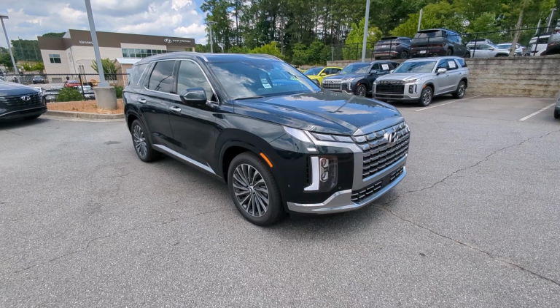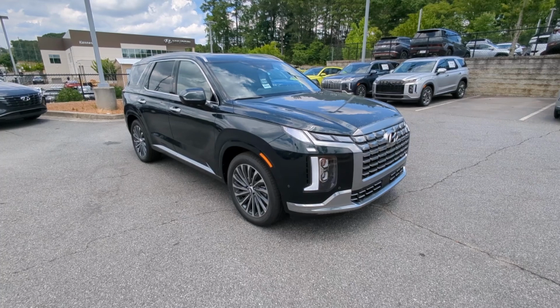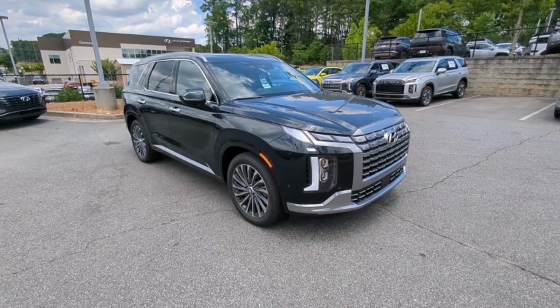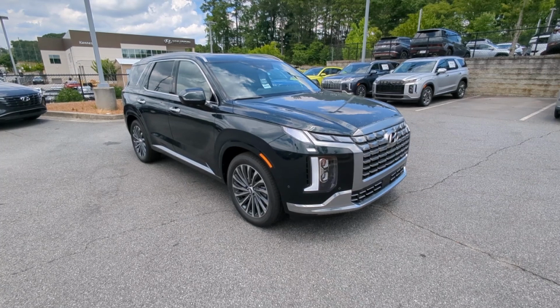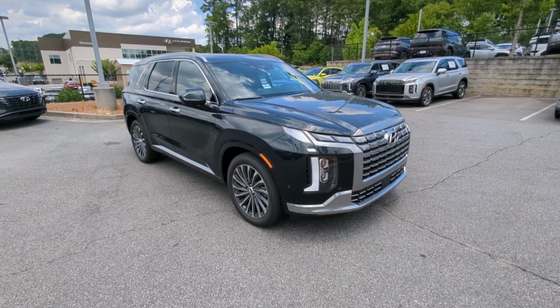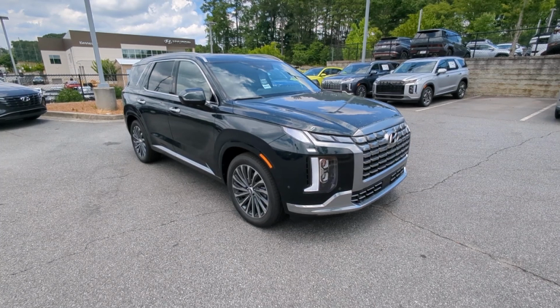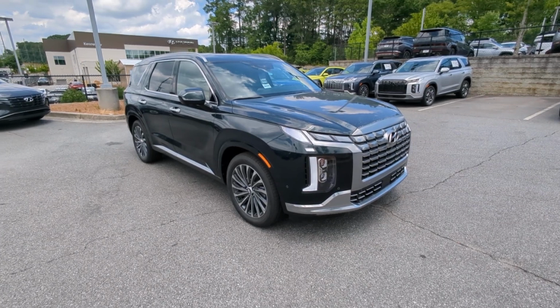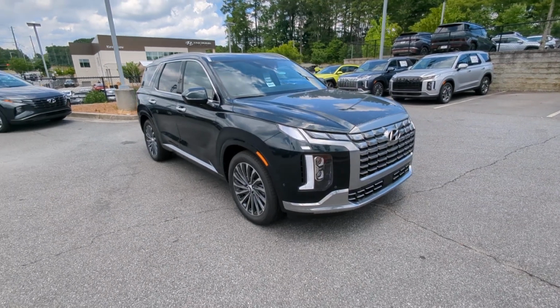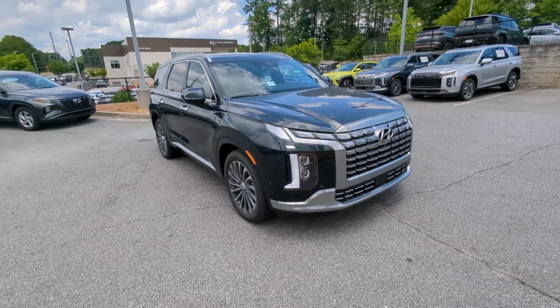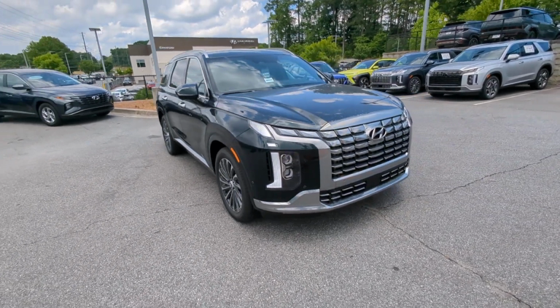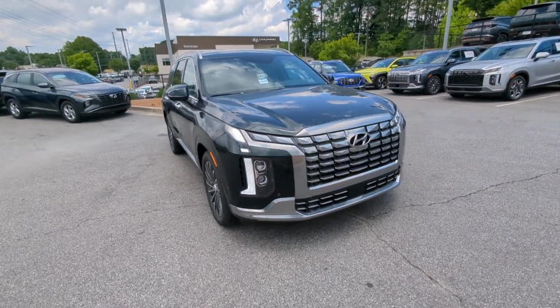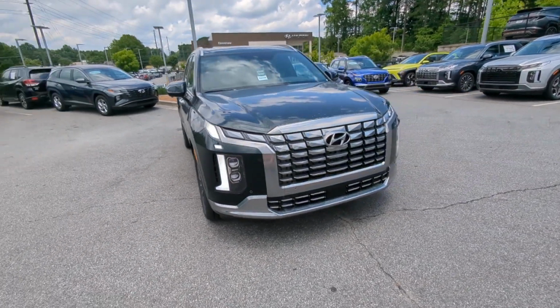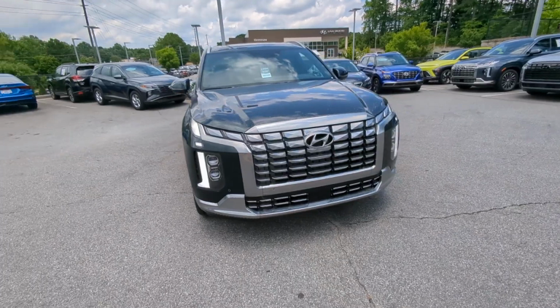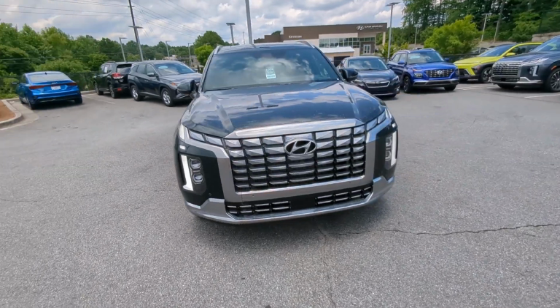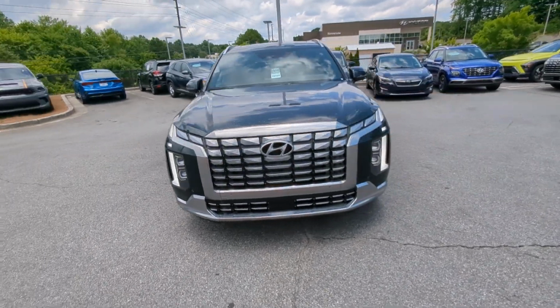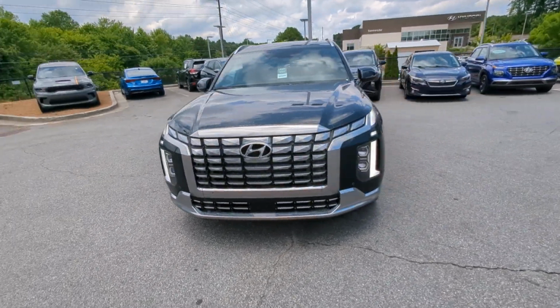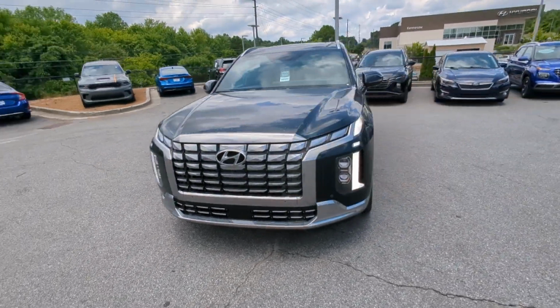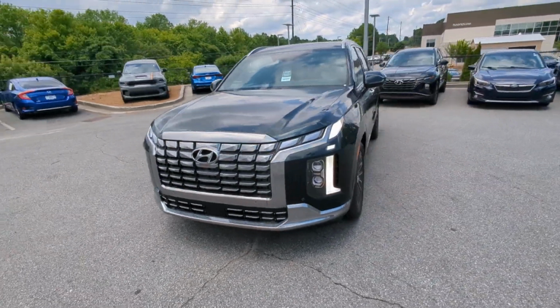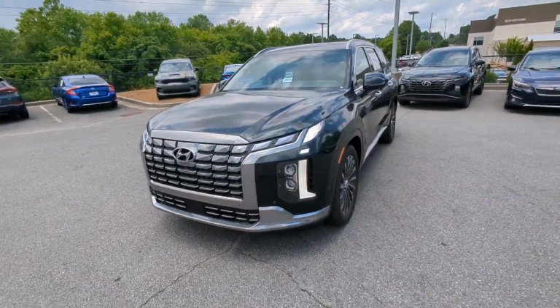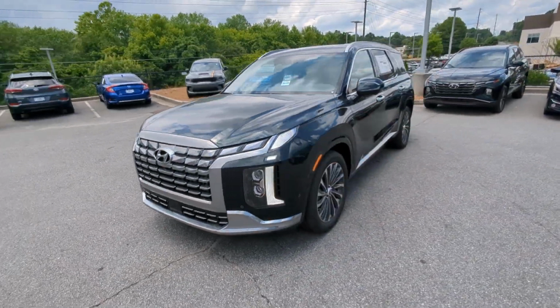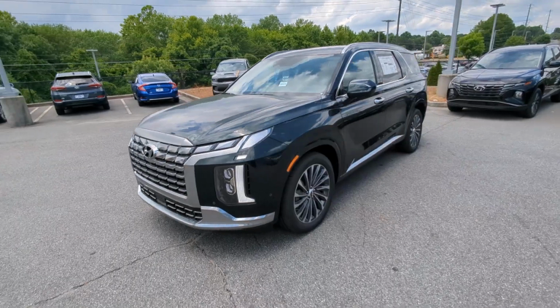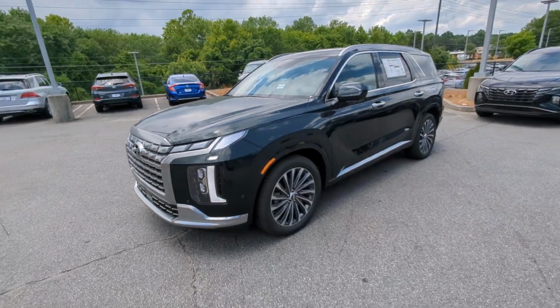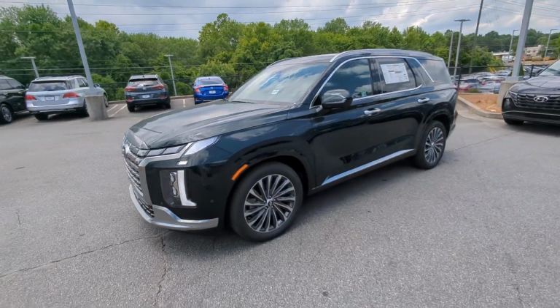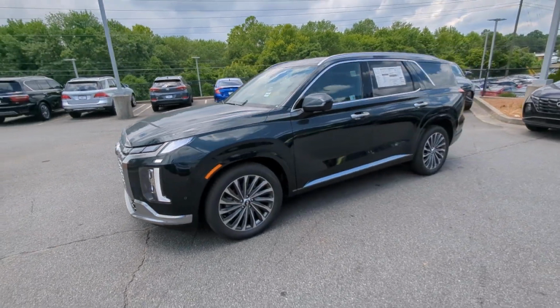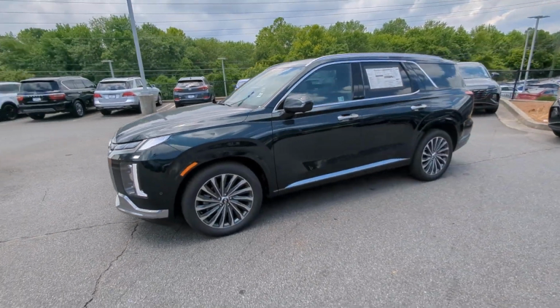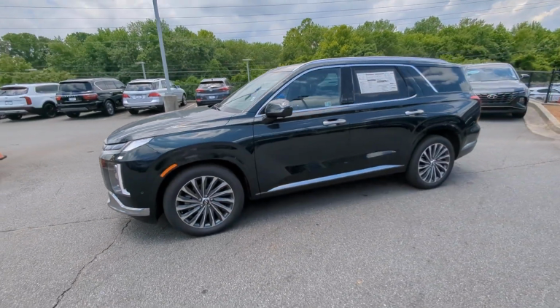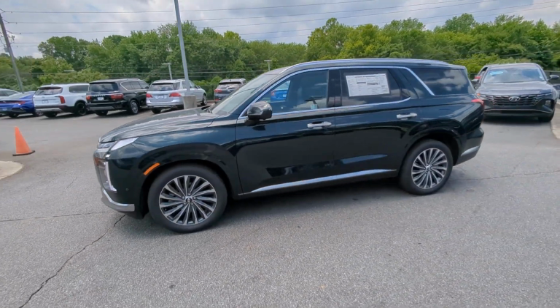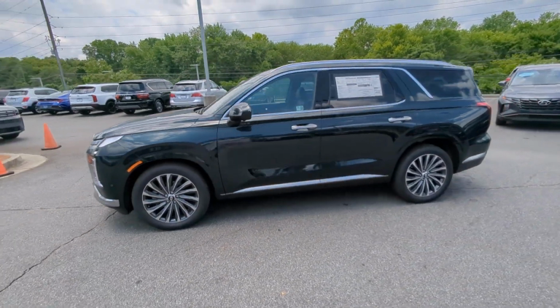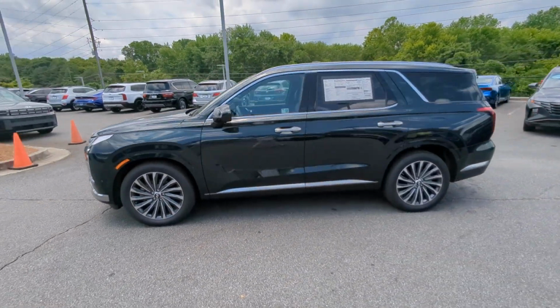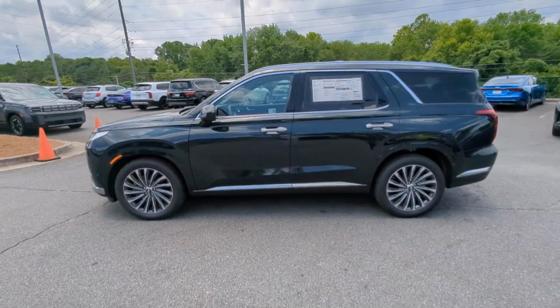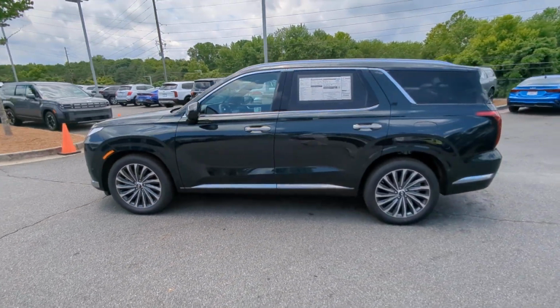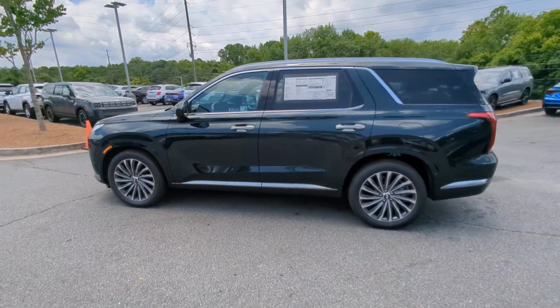You will be amazed by this. 2024 Hyundai Palisade. Here's a convenient, comfortable, and capable Hyundai Palisade, the spacious three-row crossover with a silky smooth ride, V6 power, and premium interior.